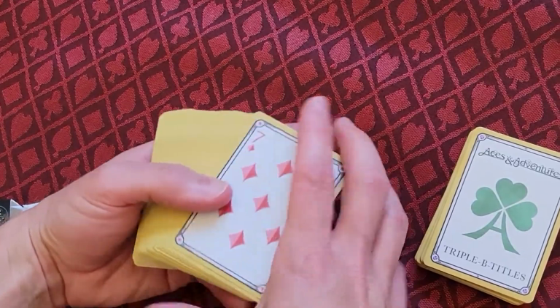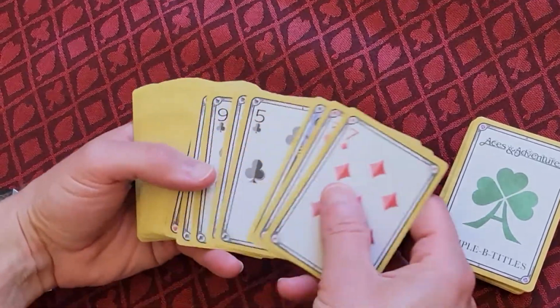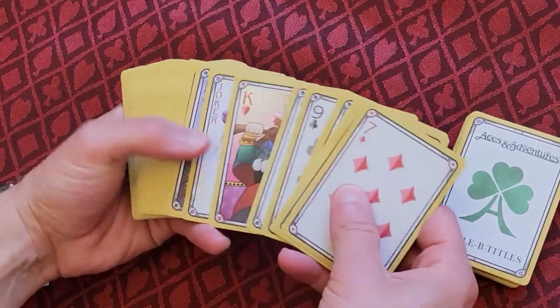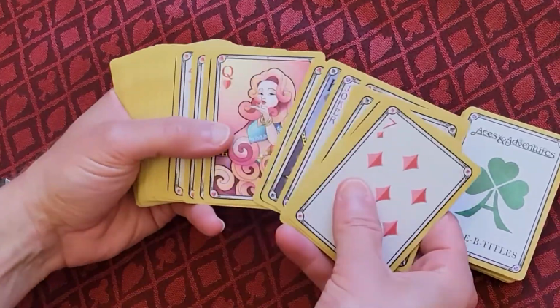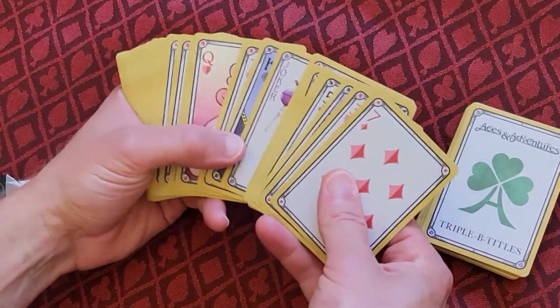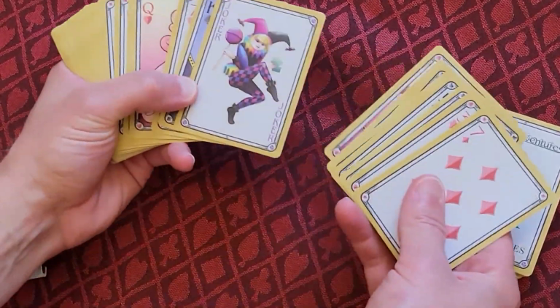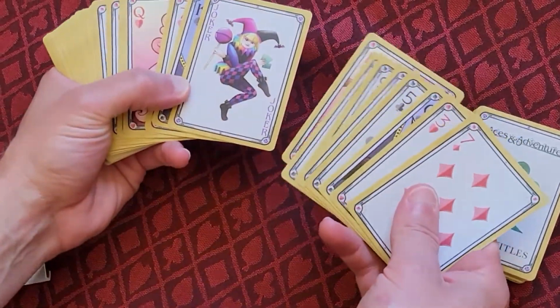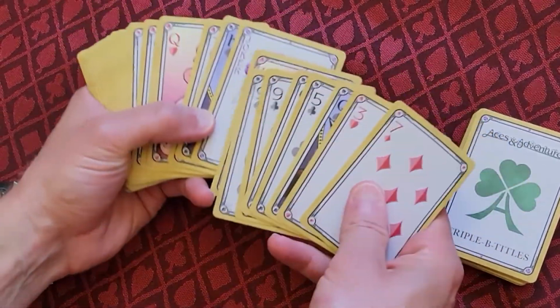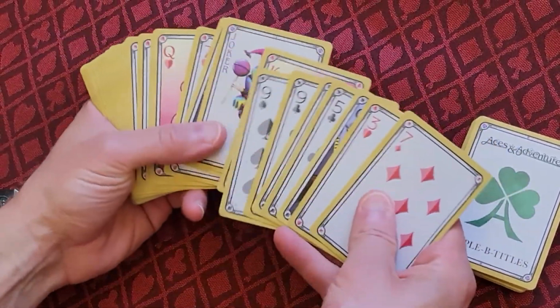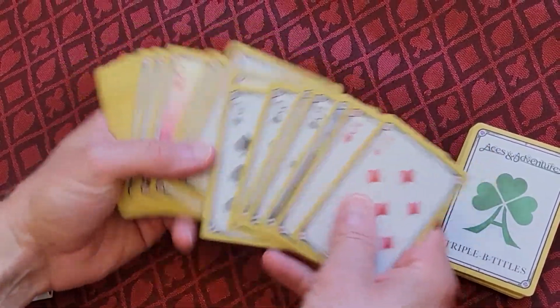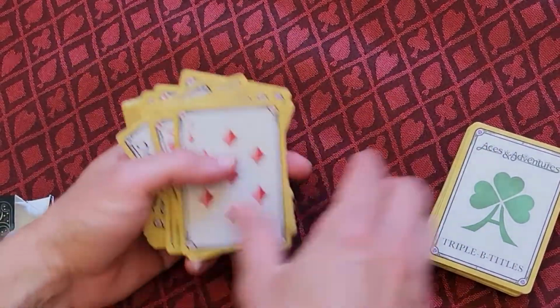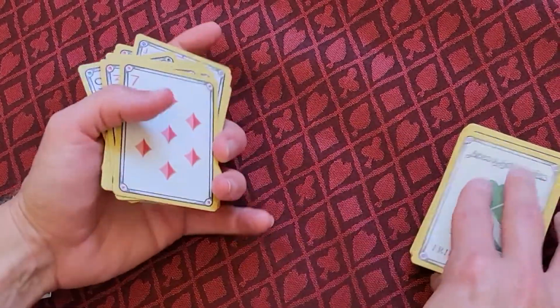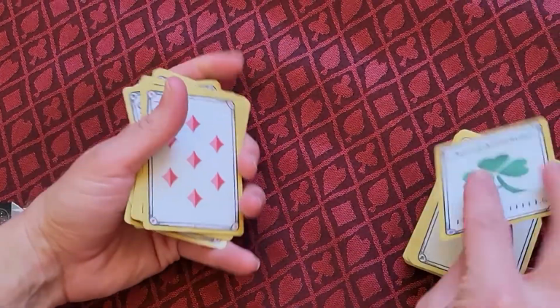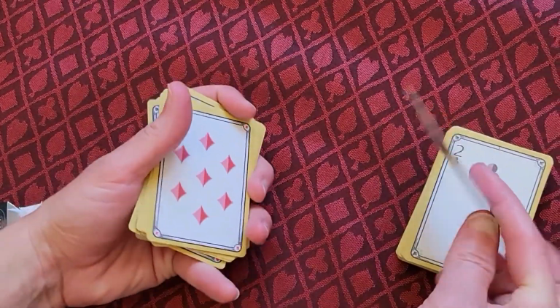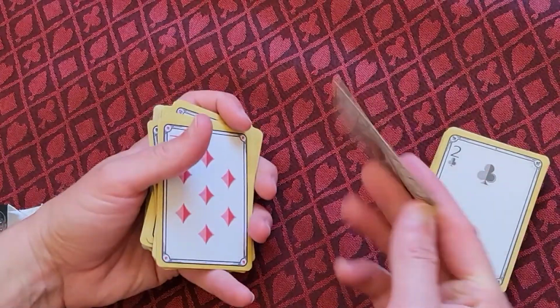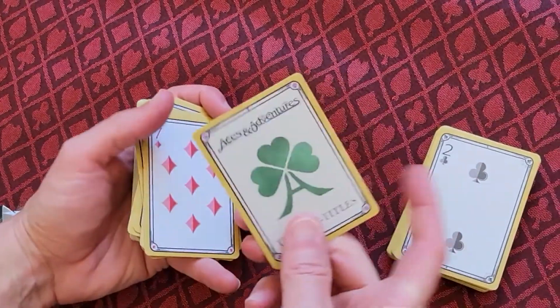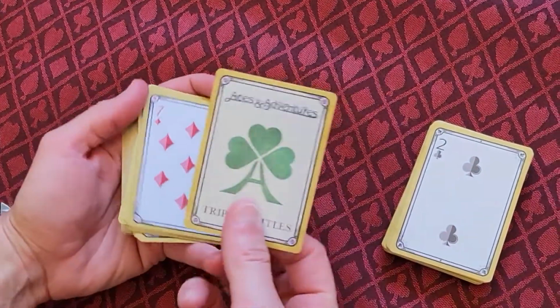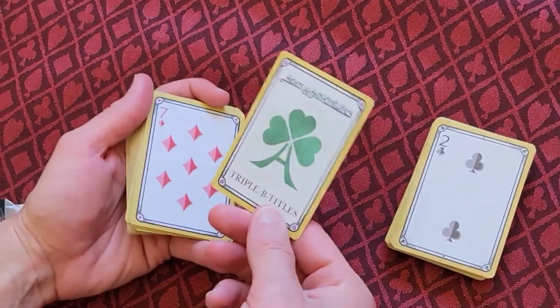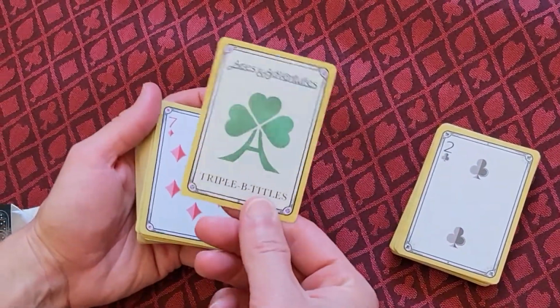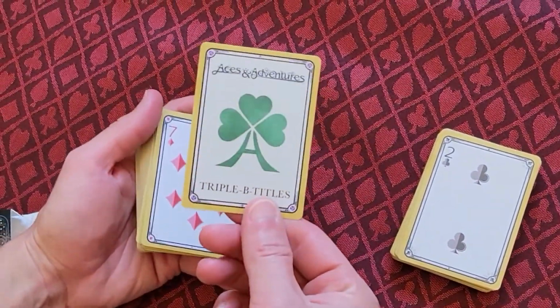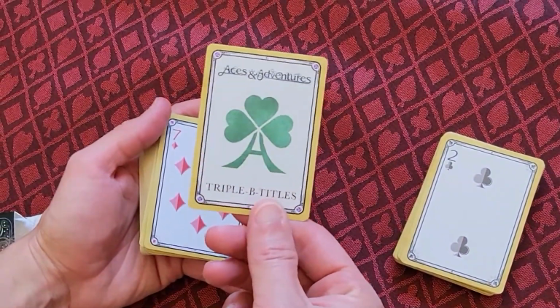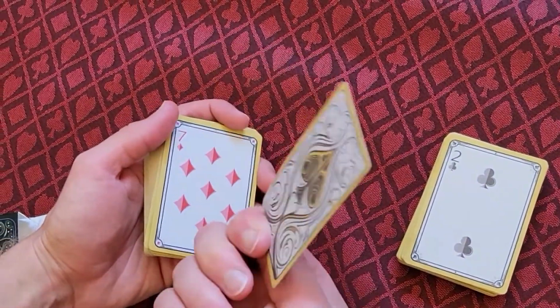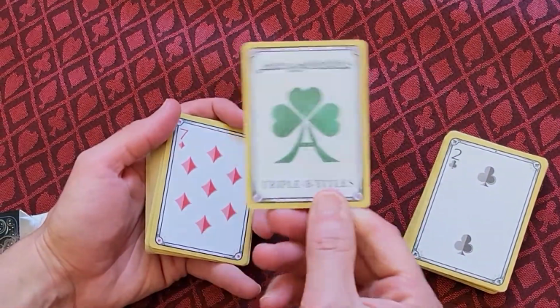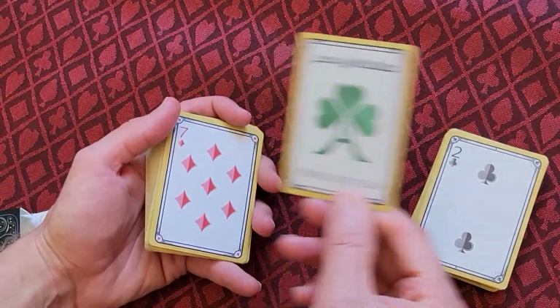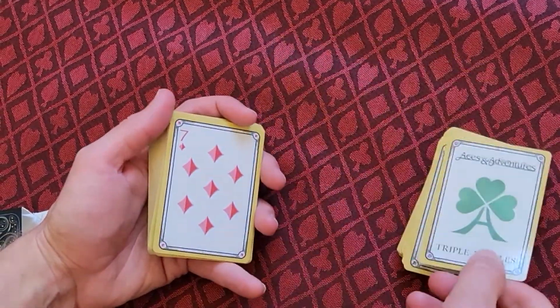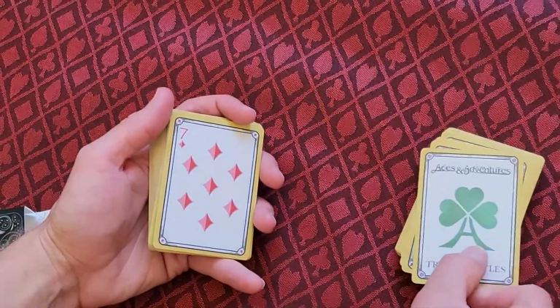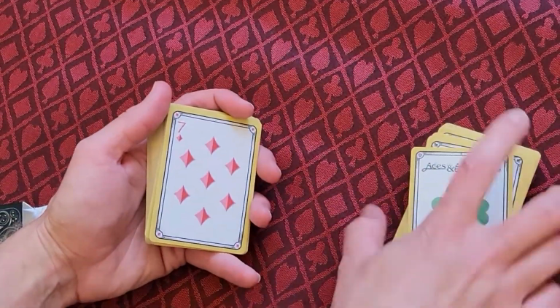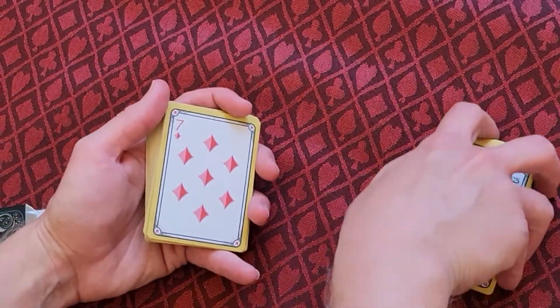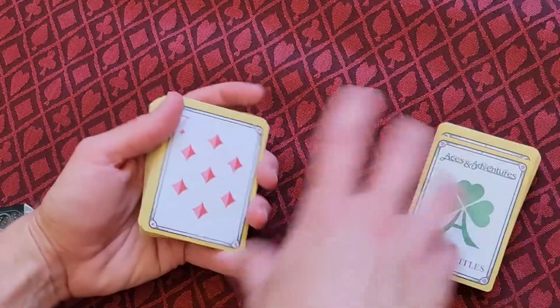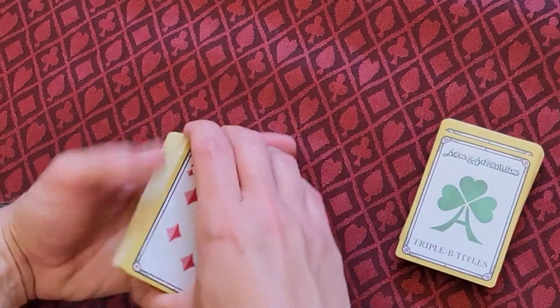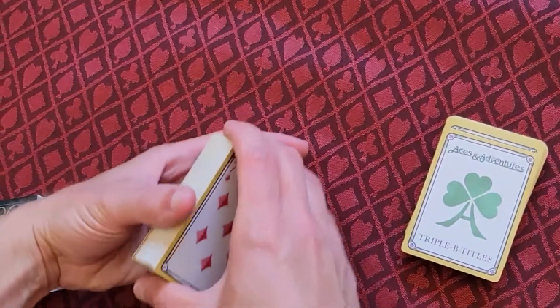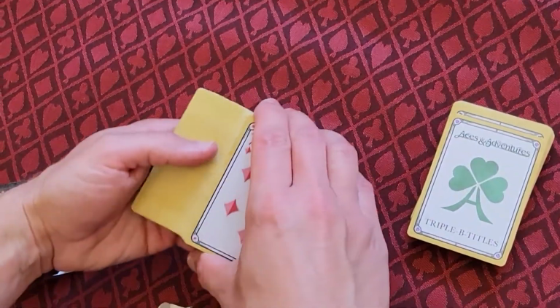The only card that you won't see here in this deck currently is this one, which we will be adding. This is just the sort of filler card to get to 55 — sort of a thank you card.